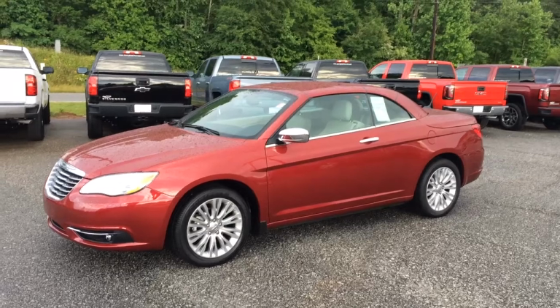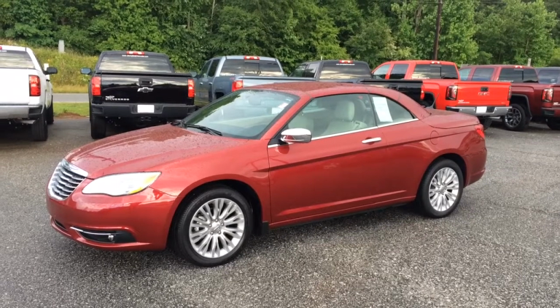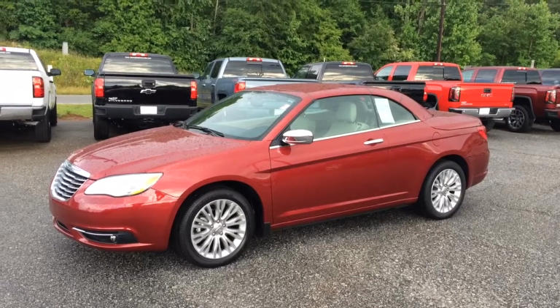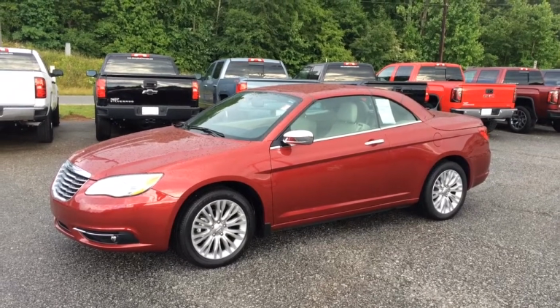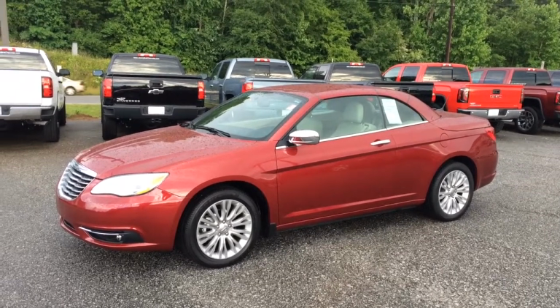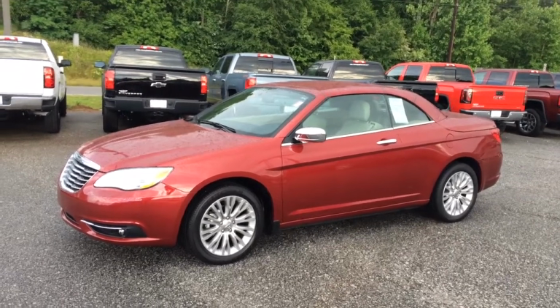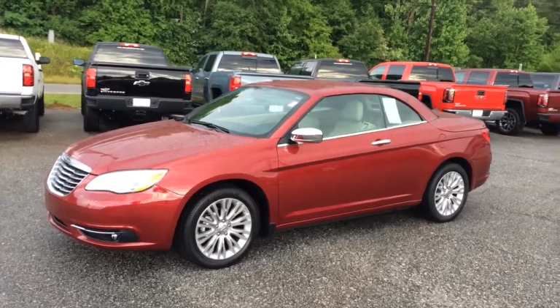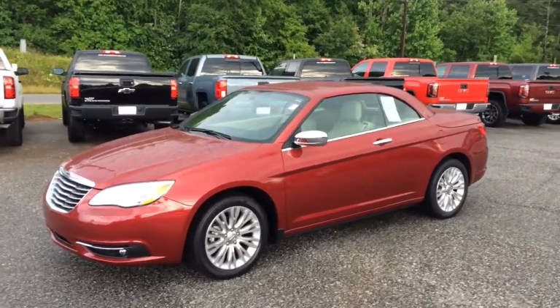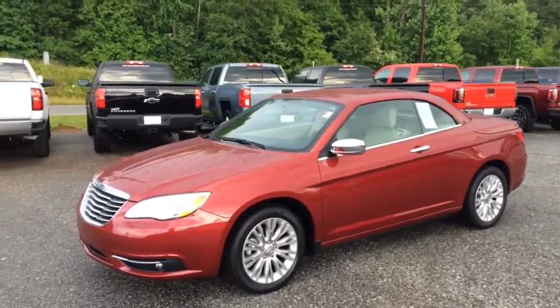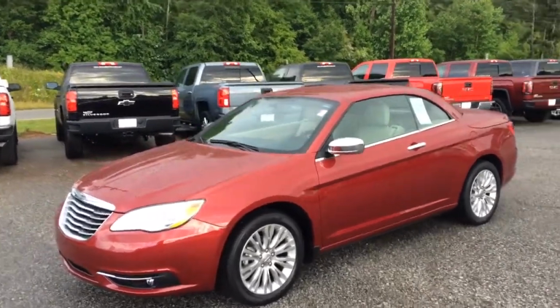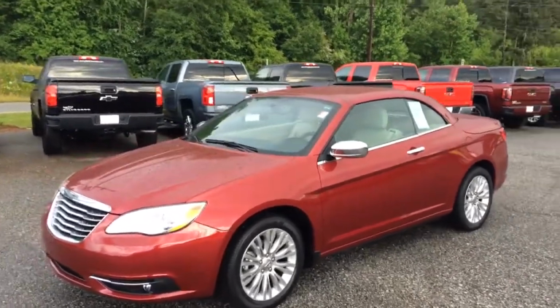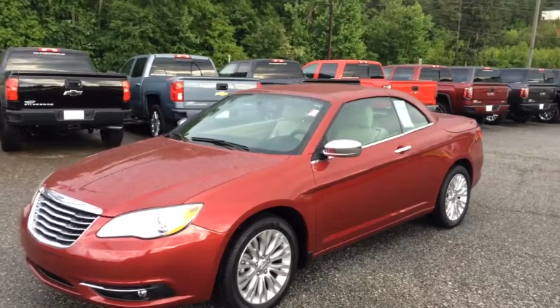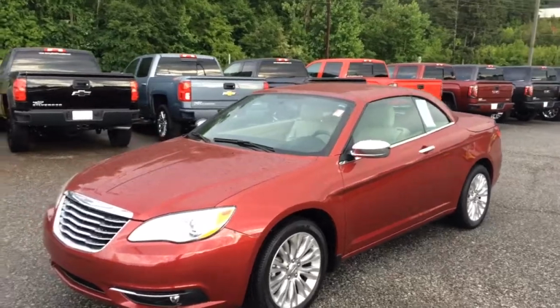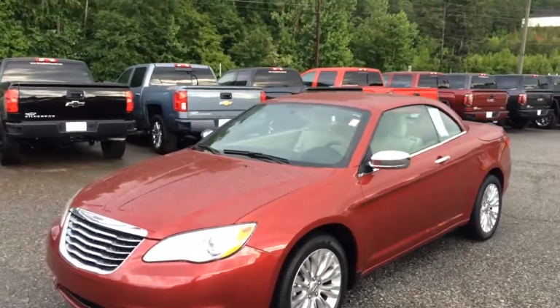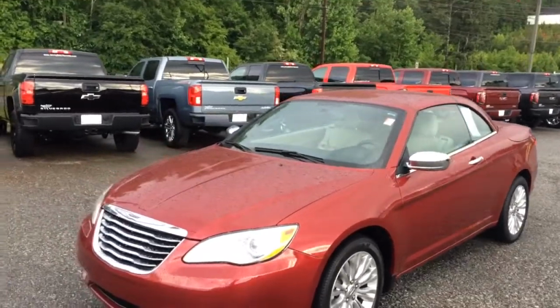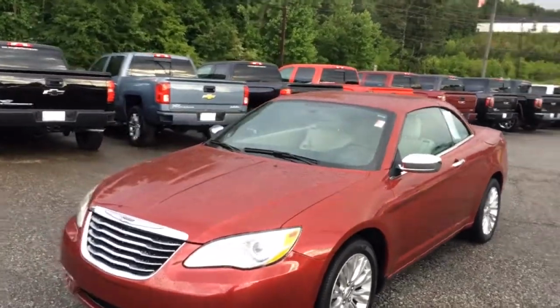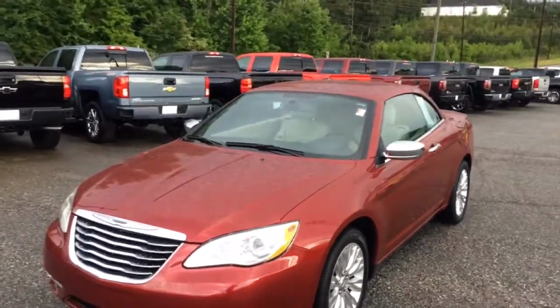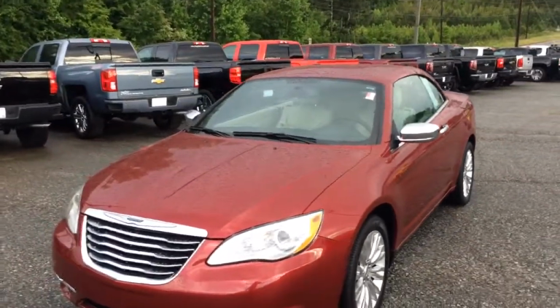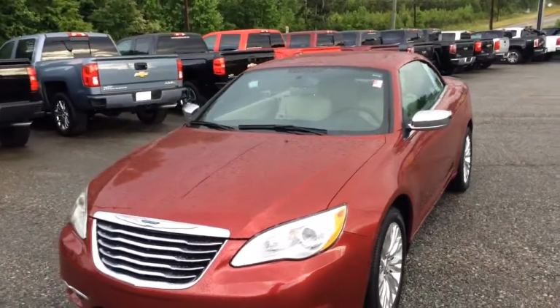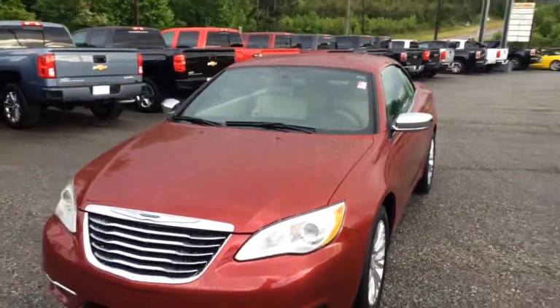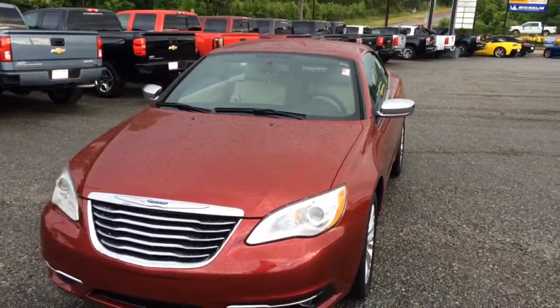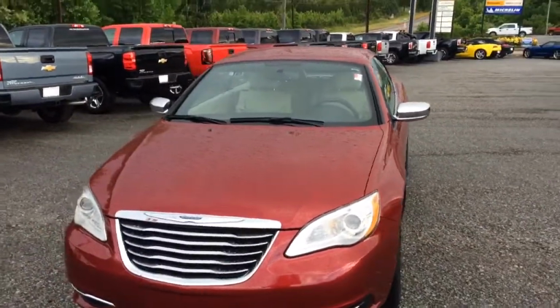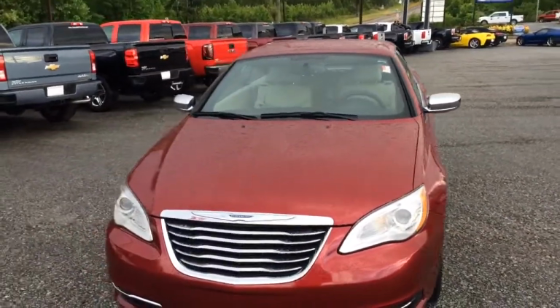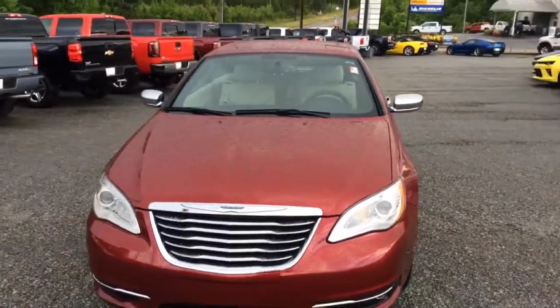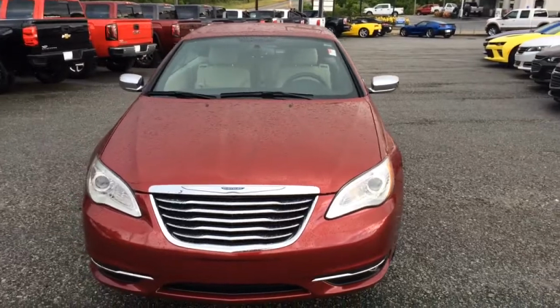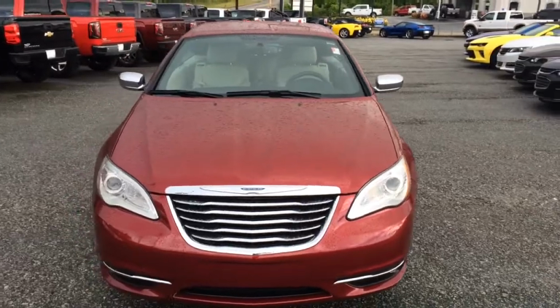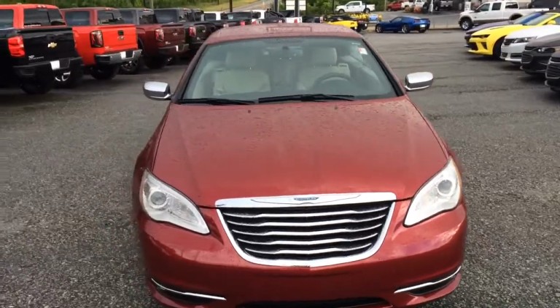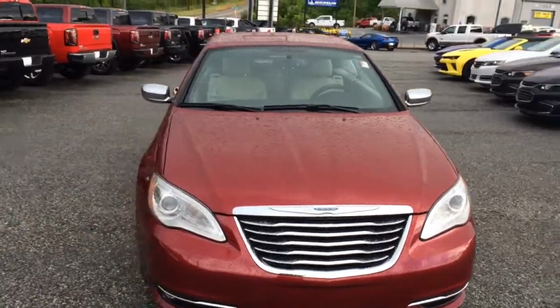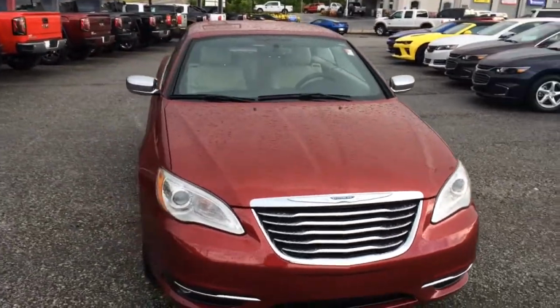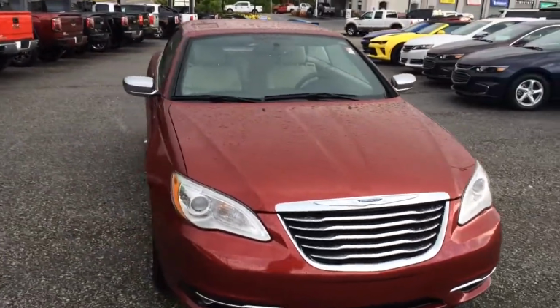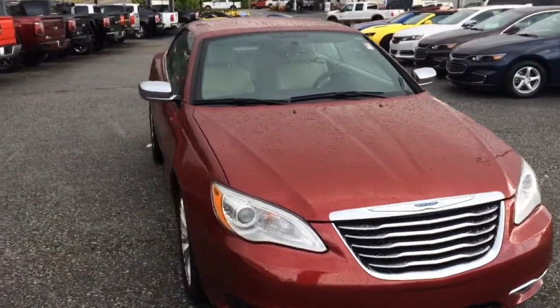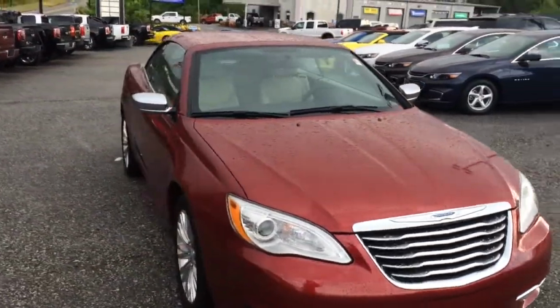Hey Chuck, Brandon Rutherford here at Jimmy Britt Chevrolet. I'm going to give you a quick walk around of the 2014 Chrysler 200 convertible you inquired about. It's a super nice vehicle, ready for you to come take it for a test drive.